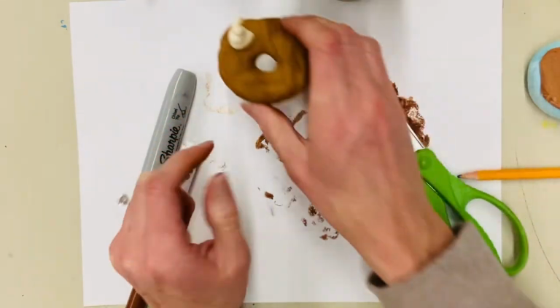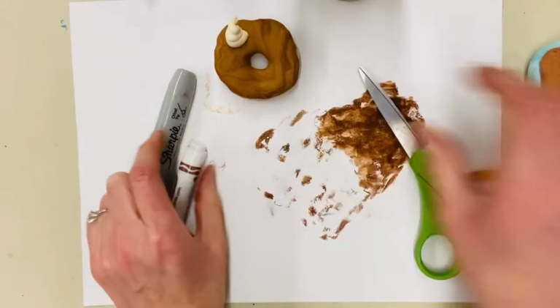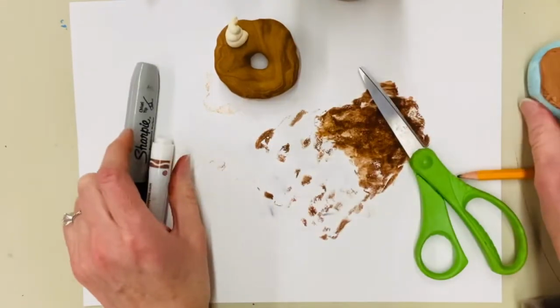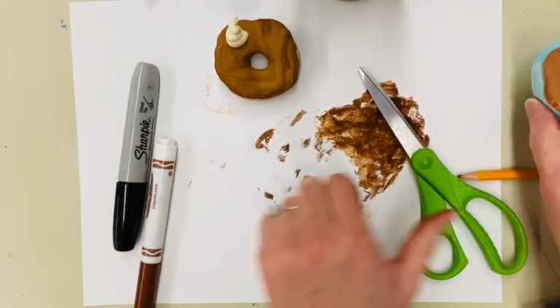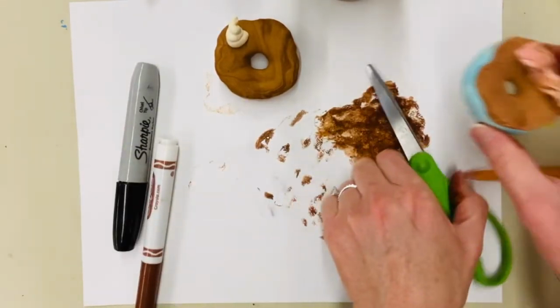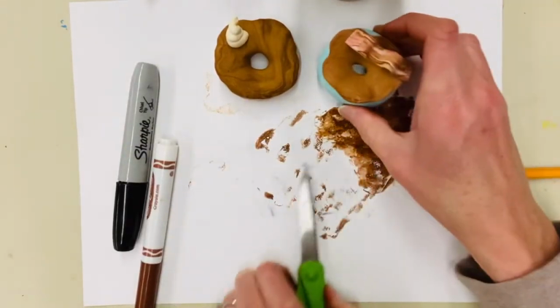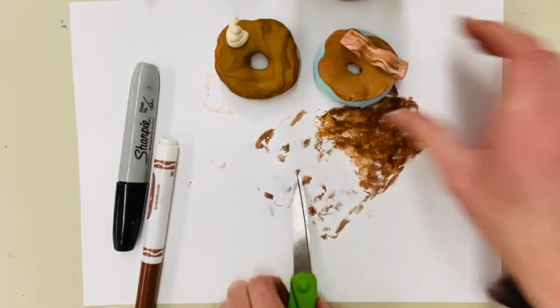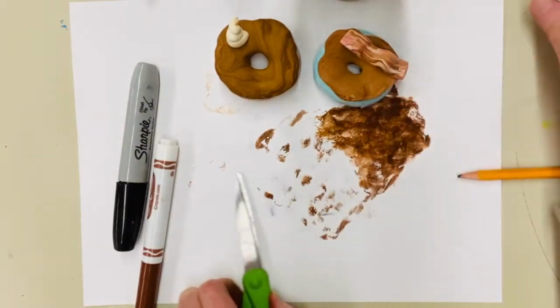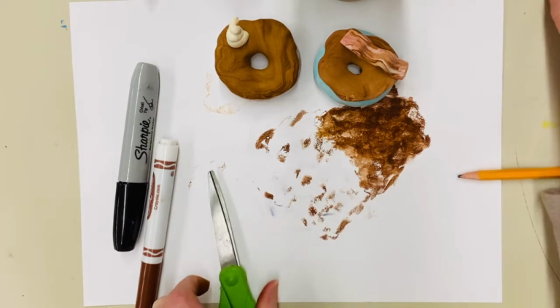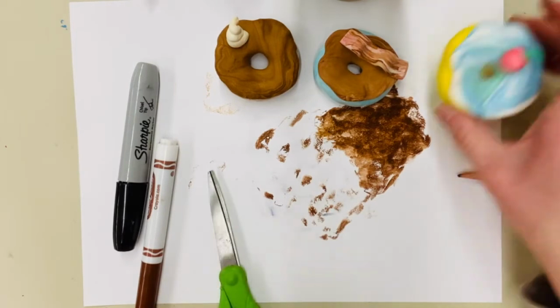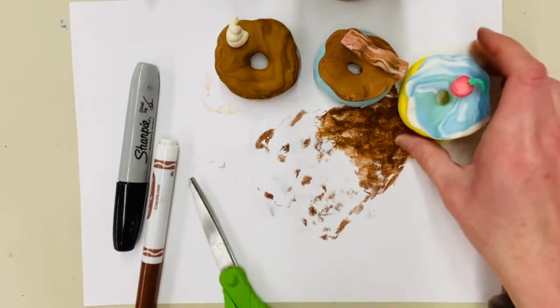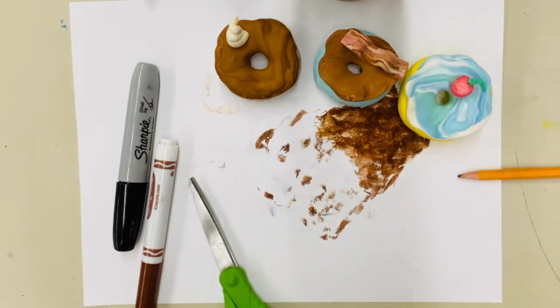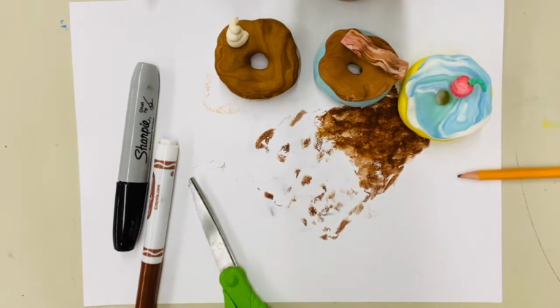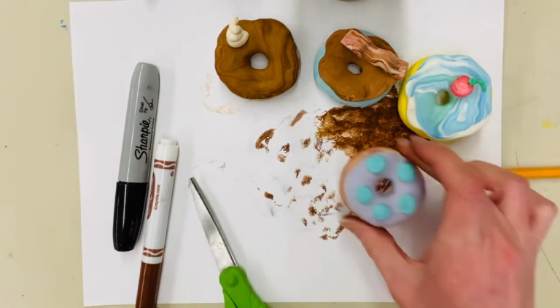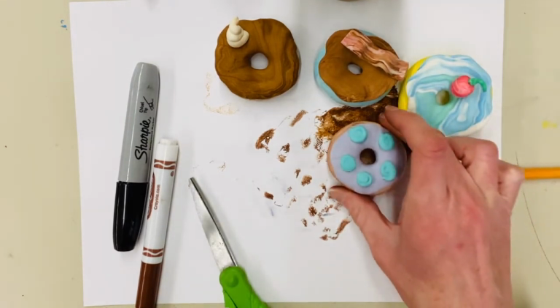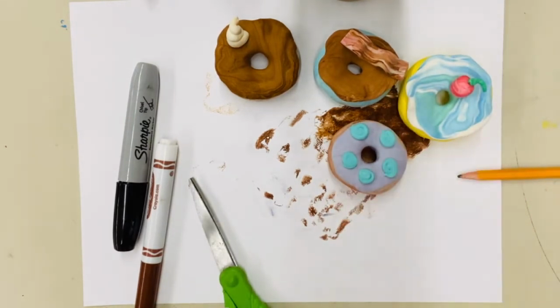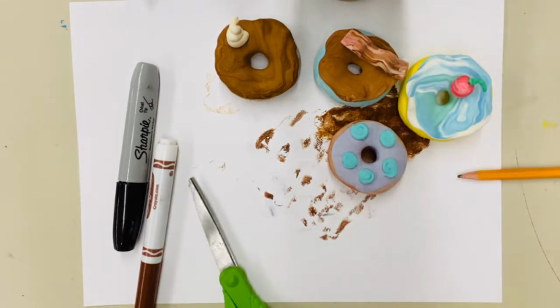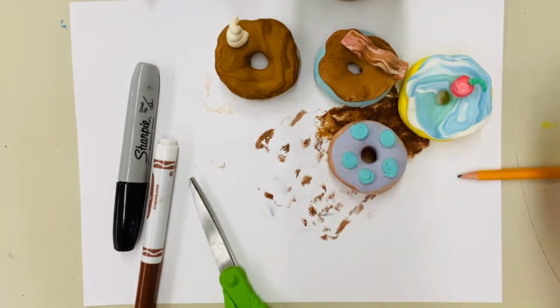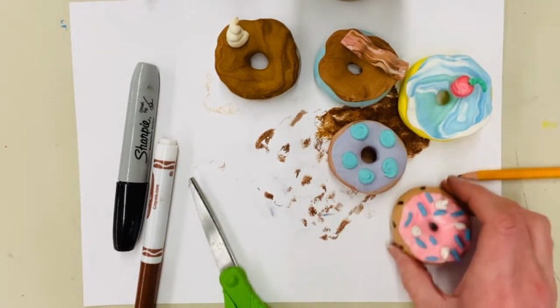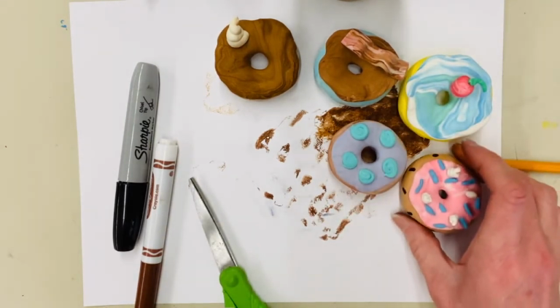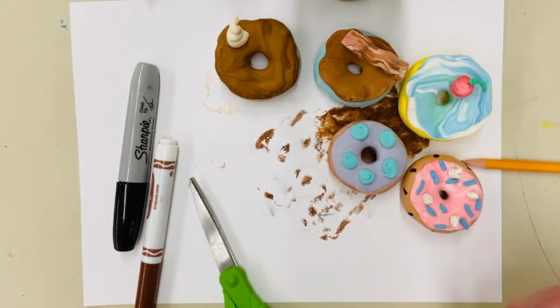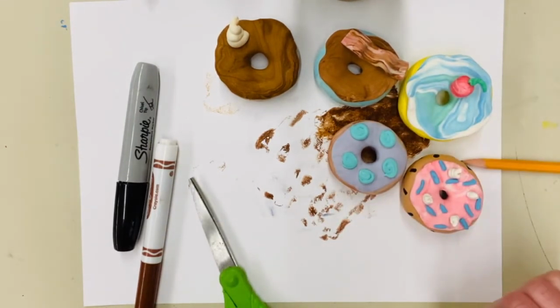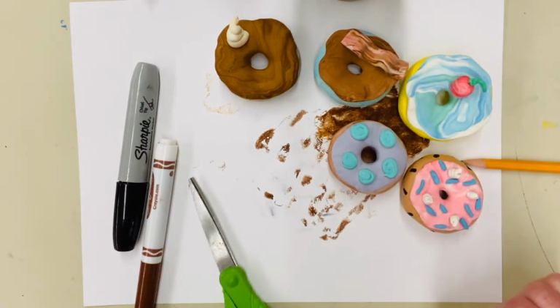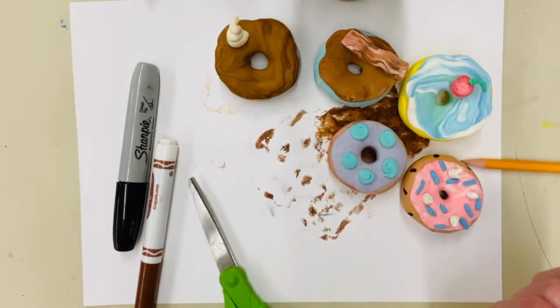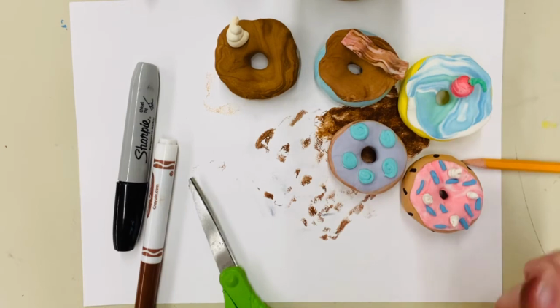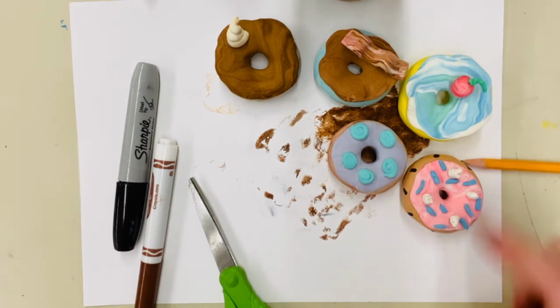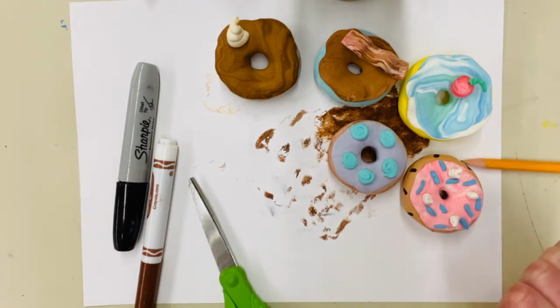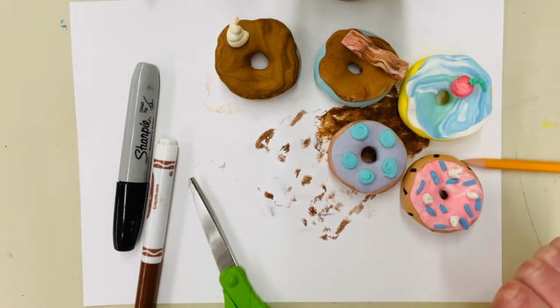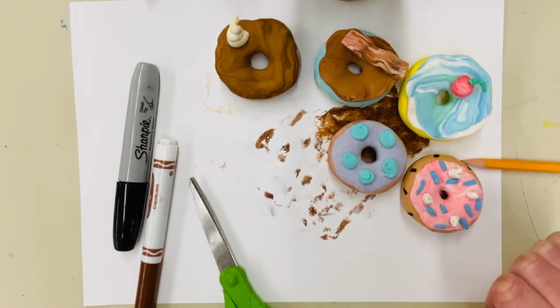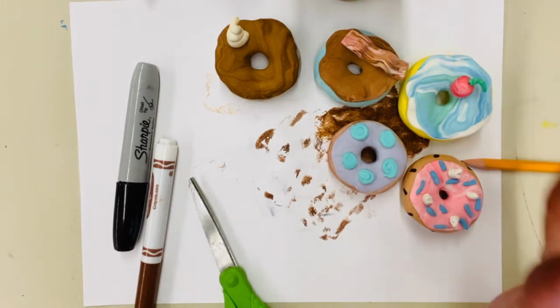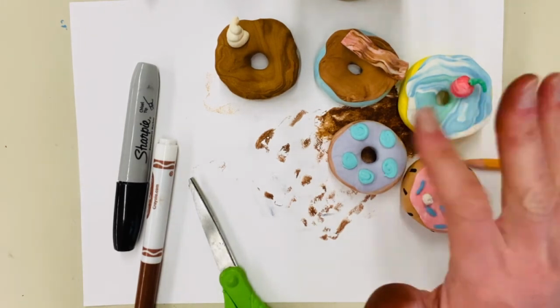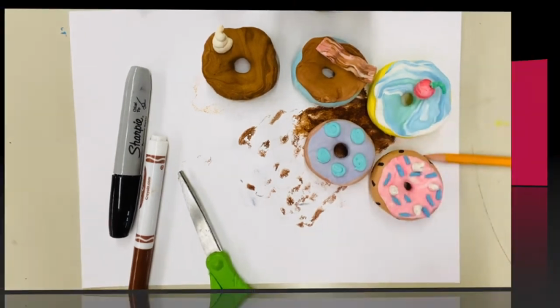Boys and girls, I hope that you like this lesson. I hope you enjoy exploring, and I can't wait to see your creative ideas. They're going to look so good you're going to want to eat them. See you next time — bye!